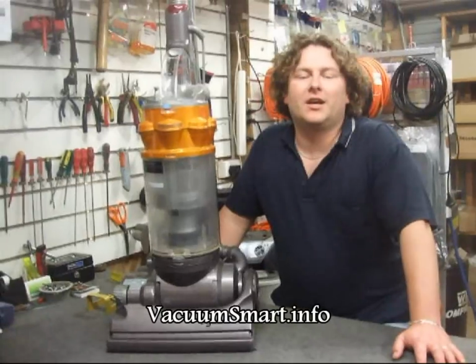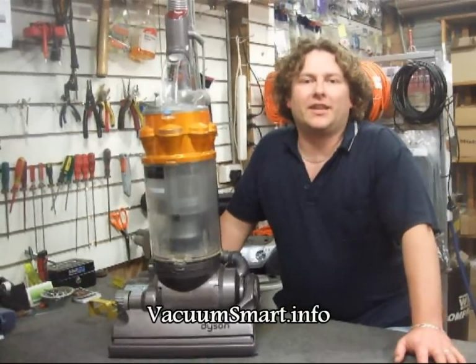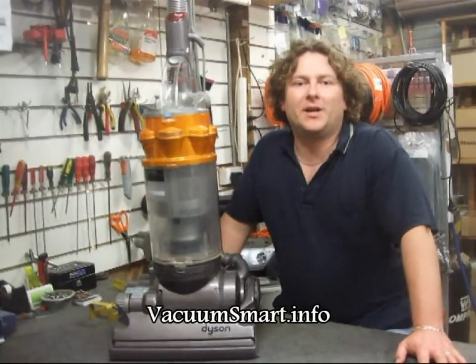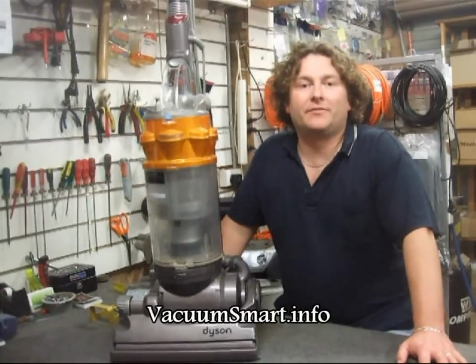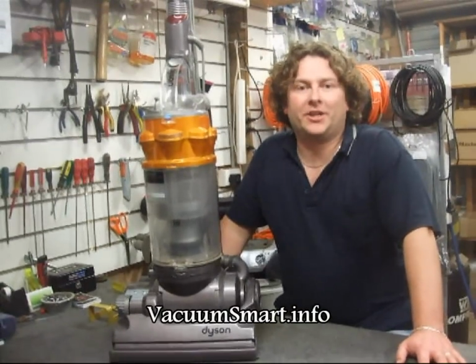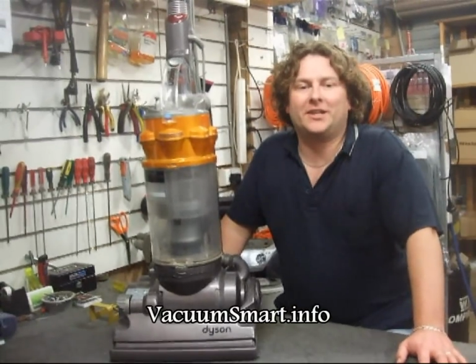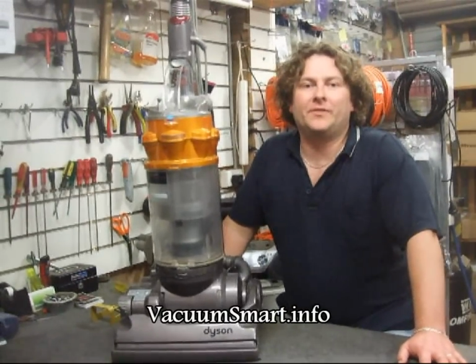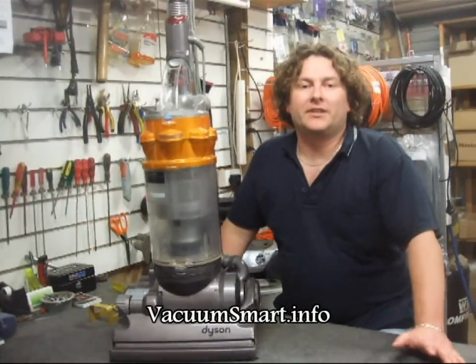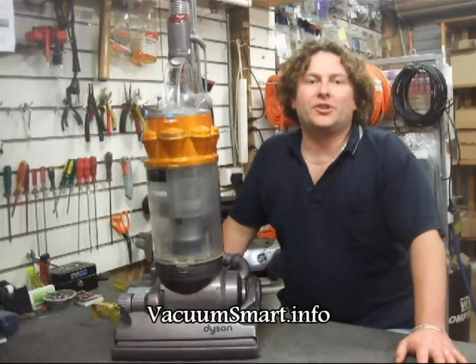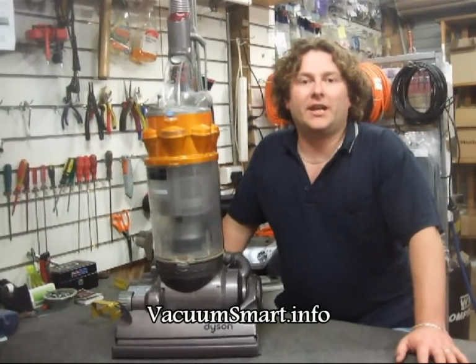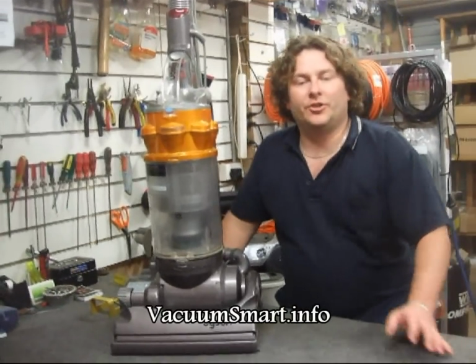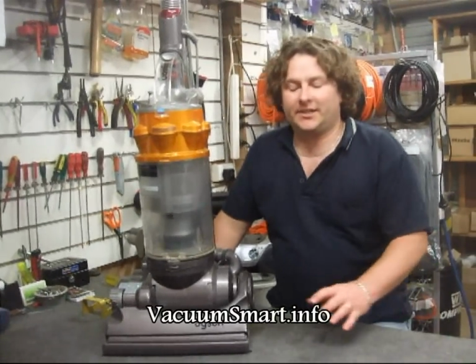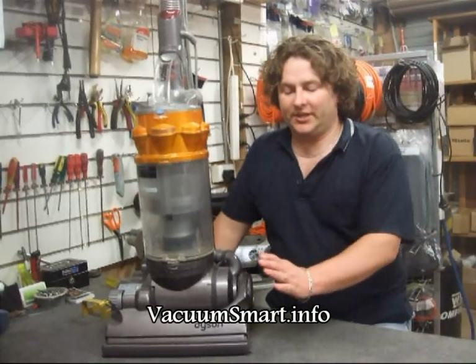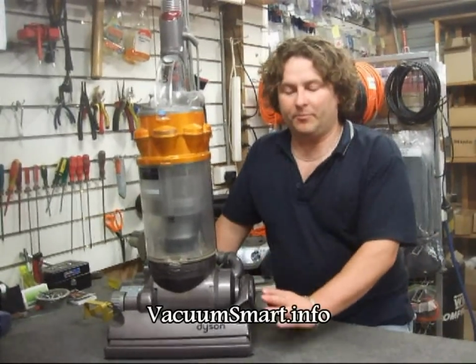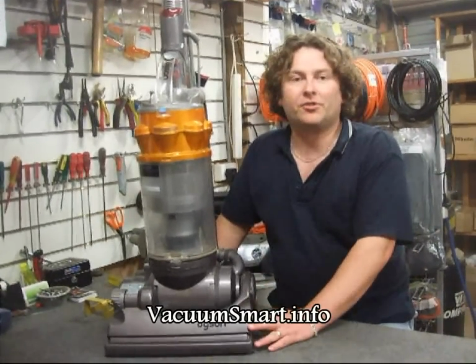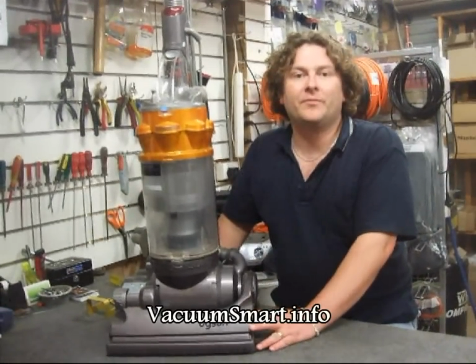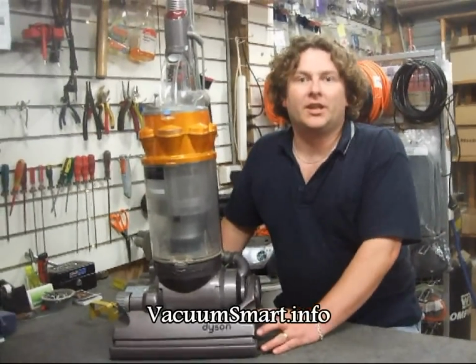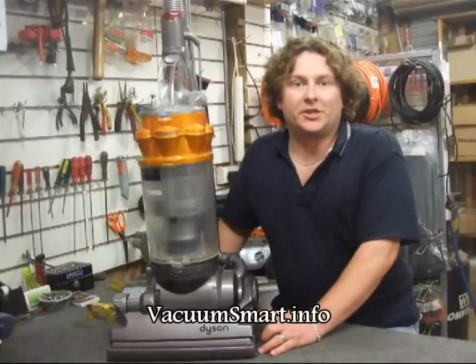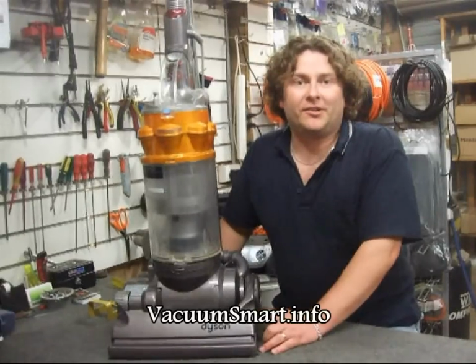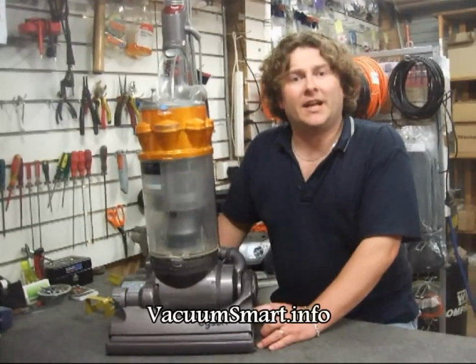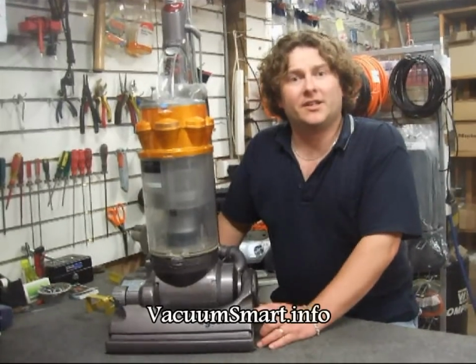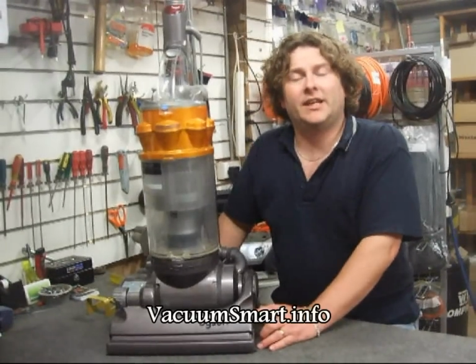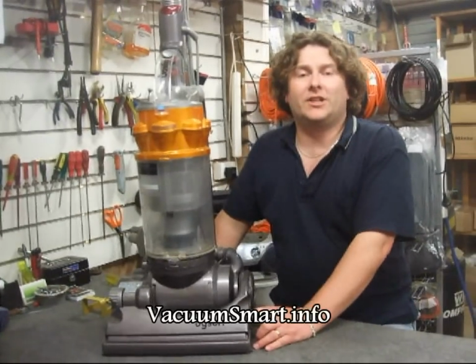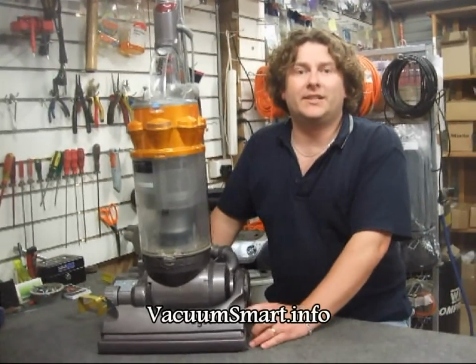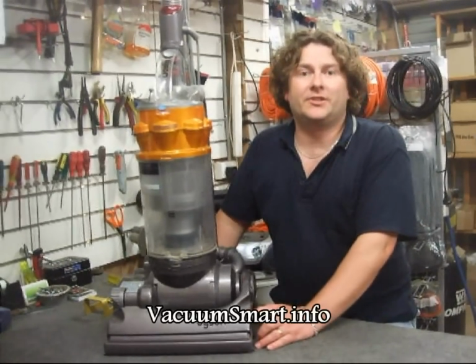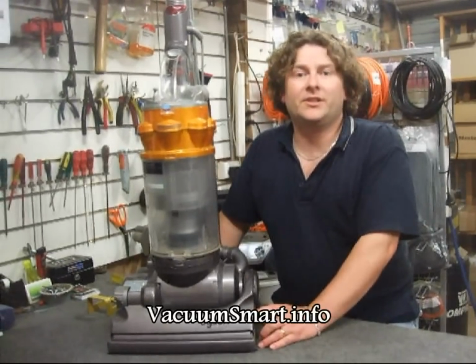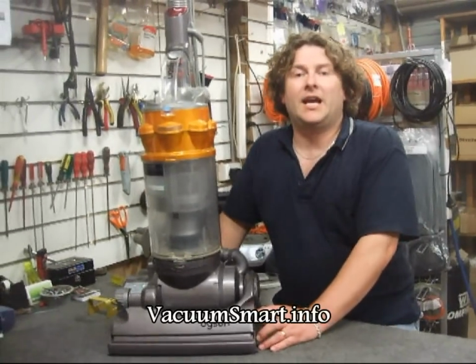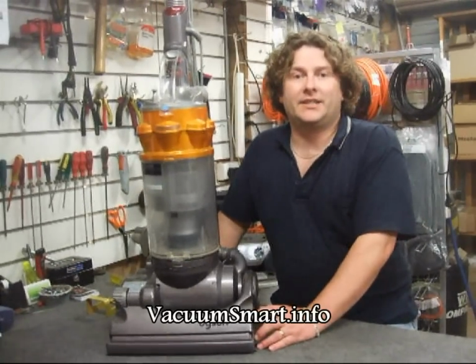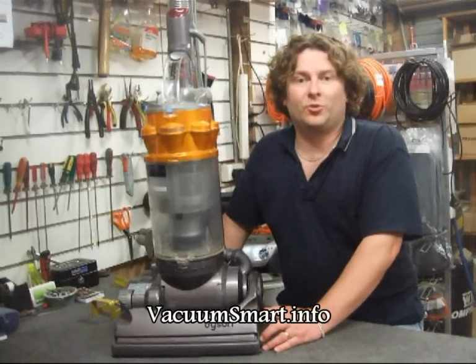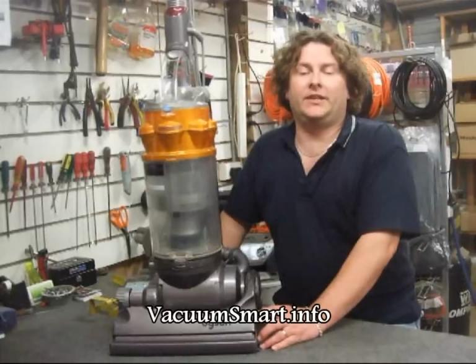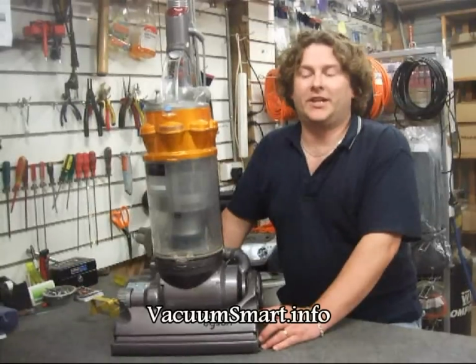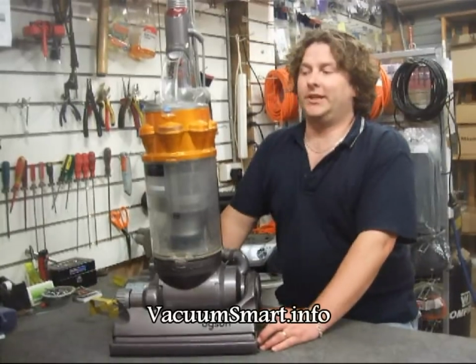Hi there. Smart Alec from Vacuum Smart here. Today I'm going to show you how to access the brush roller, the brush bearing and the clutch in a Dyson DC07 and DC14 vacuum cleaner.